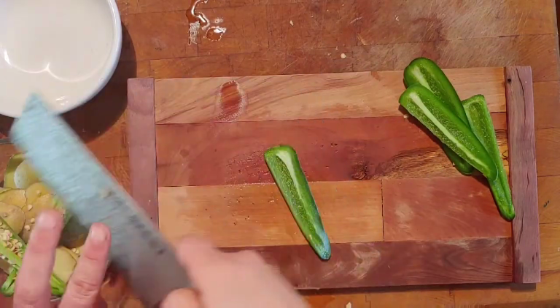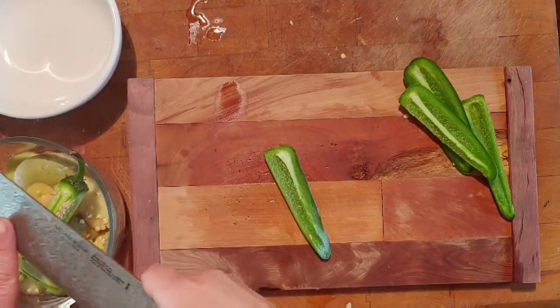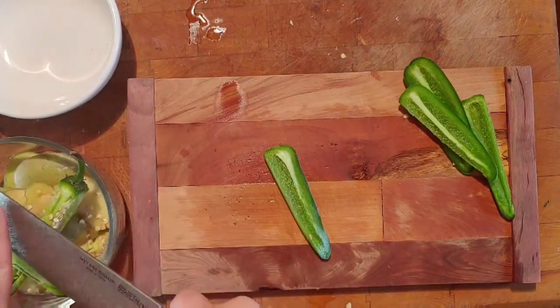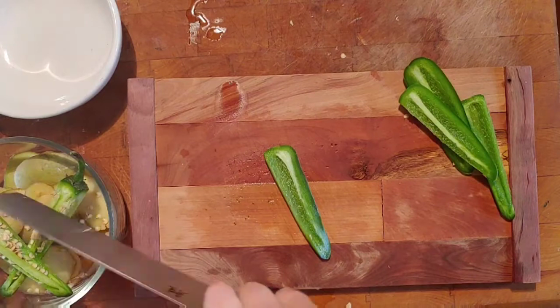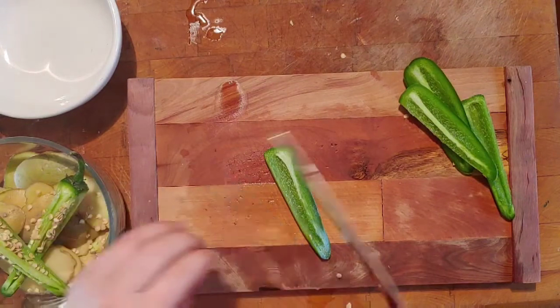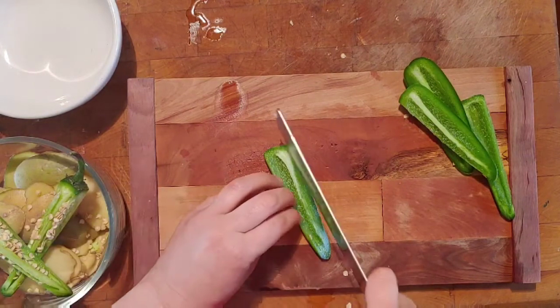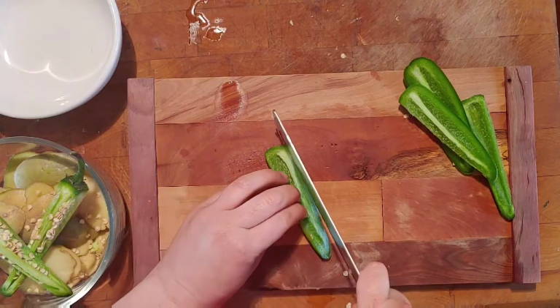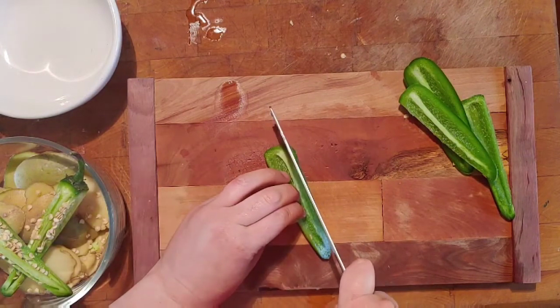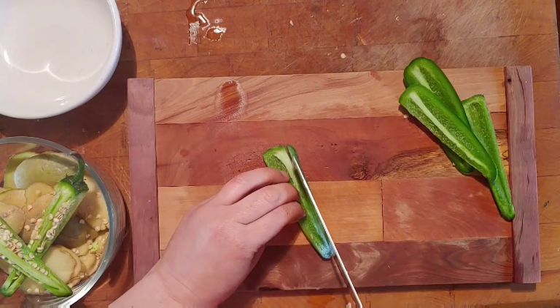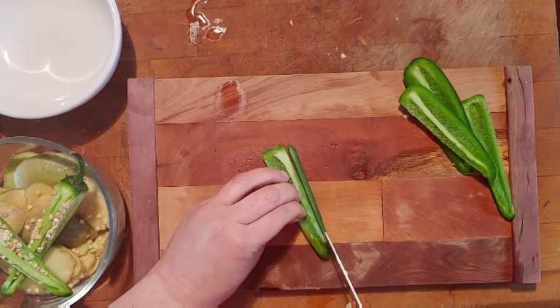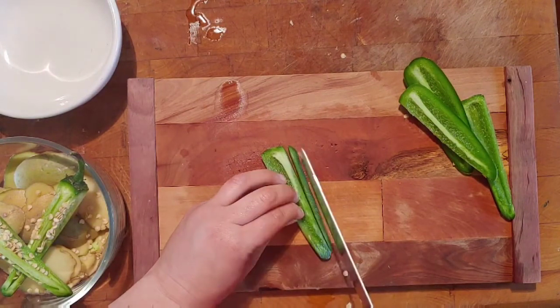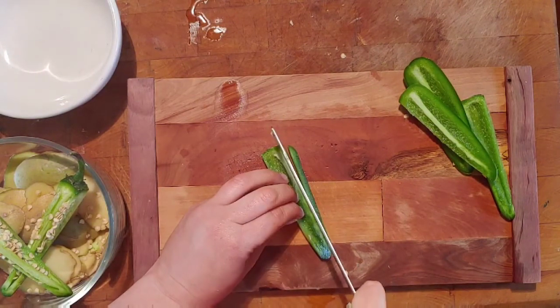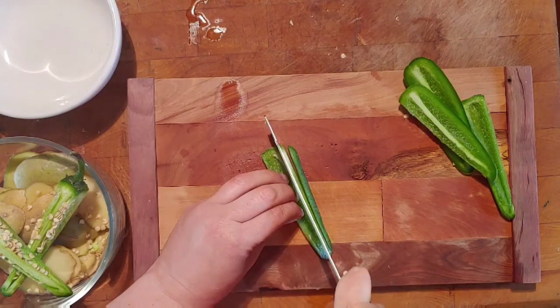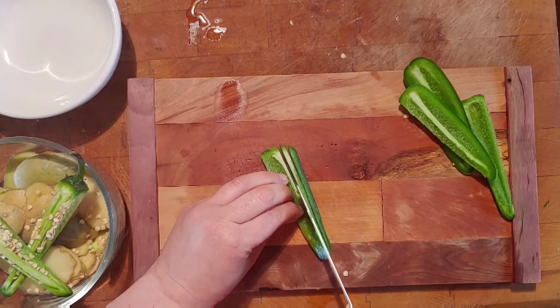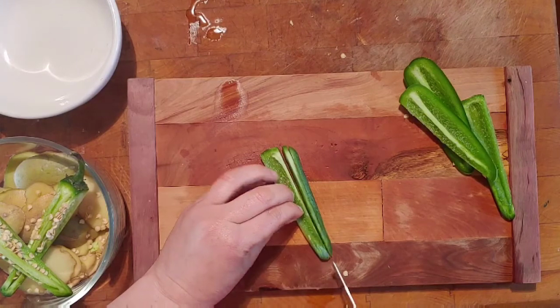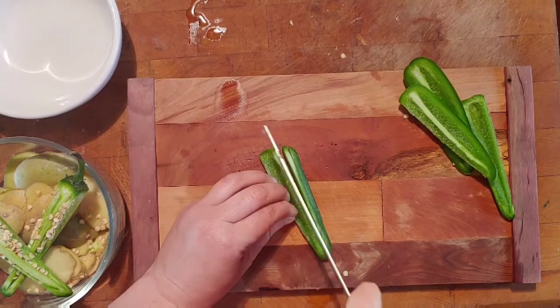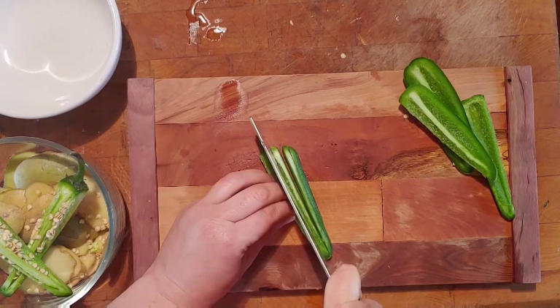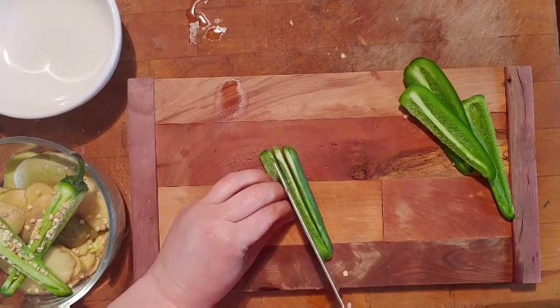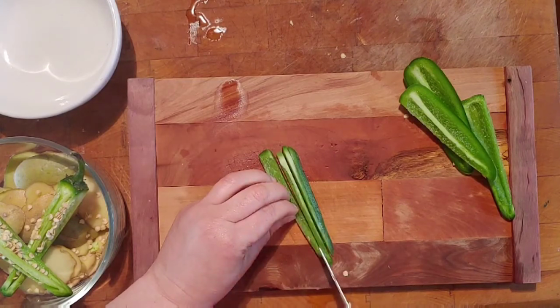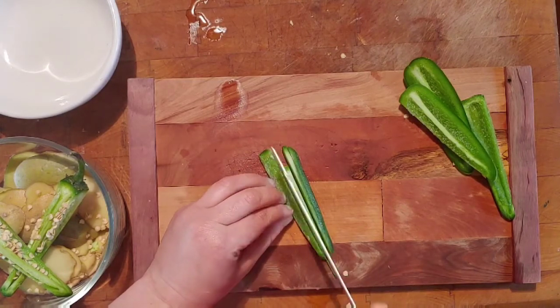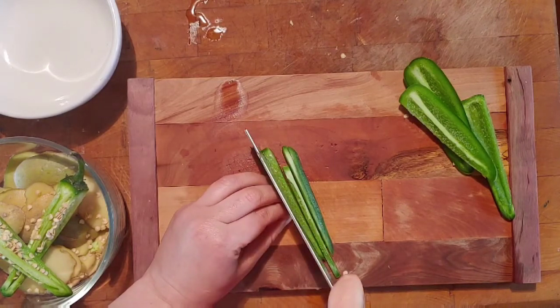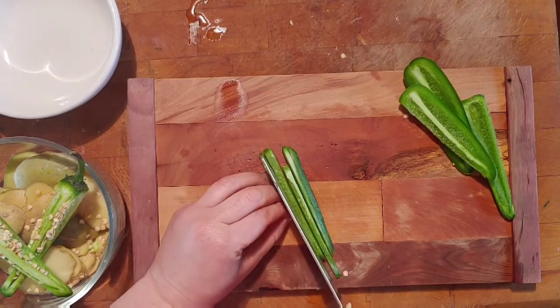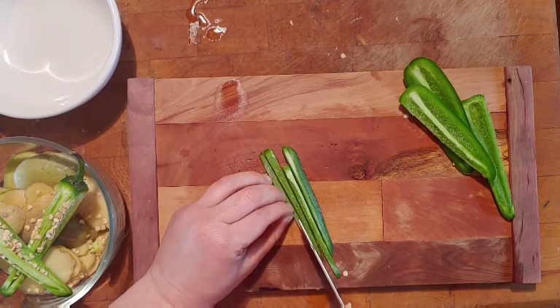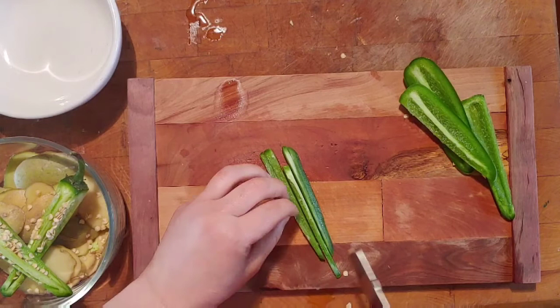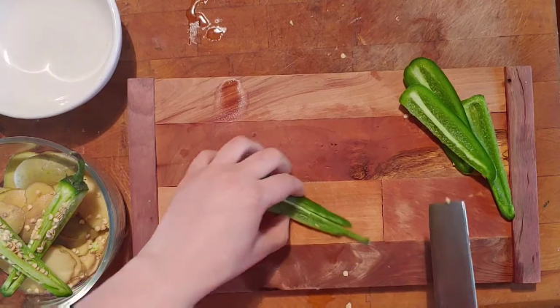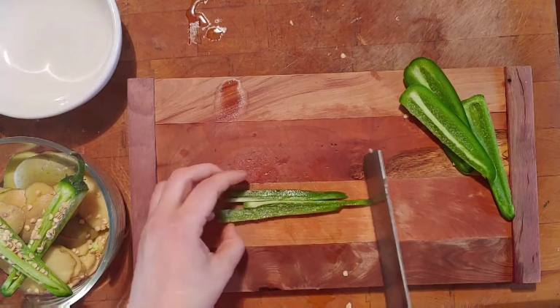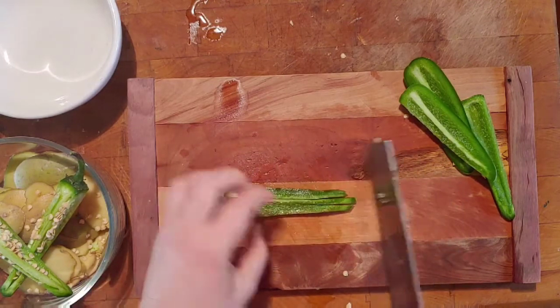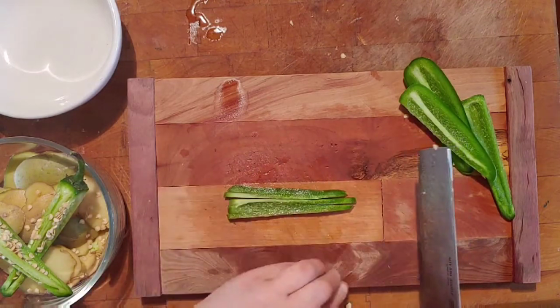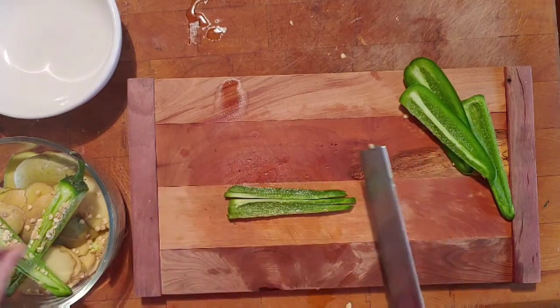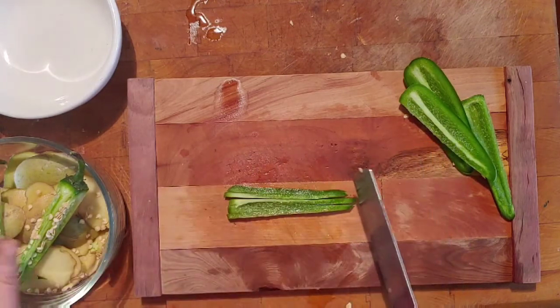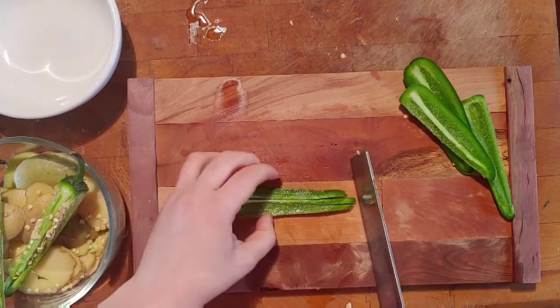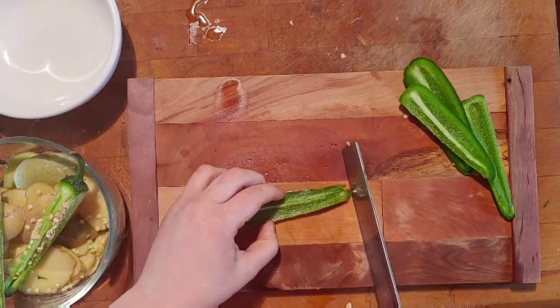Now you're going to take your slice and cut it into strips as thinly as possible. Take your time. Then turn your strips sideways and cut across.